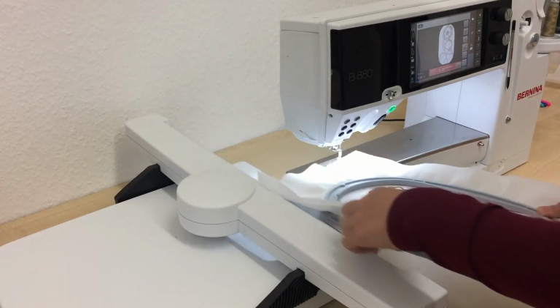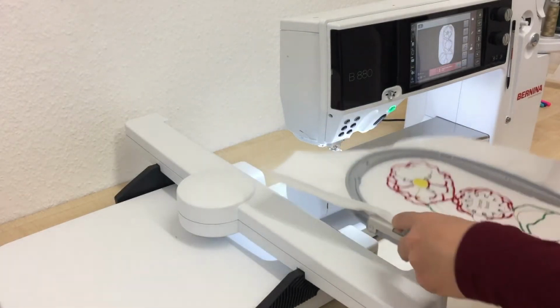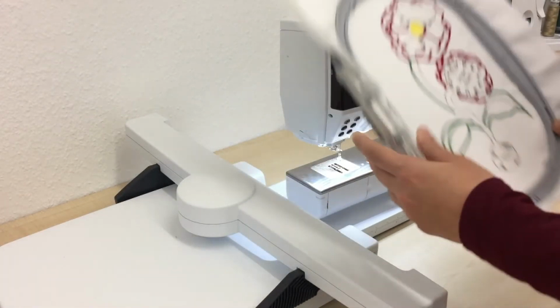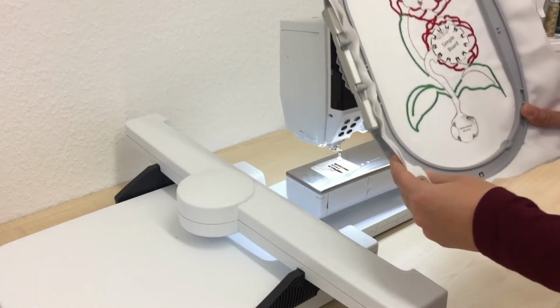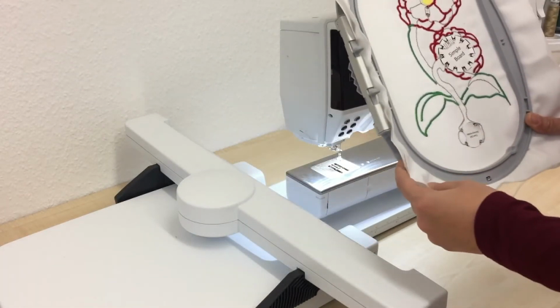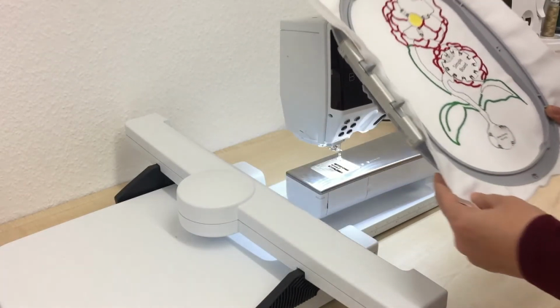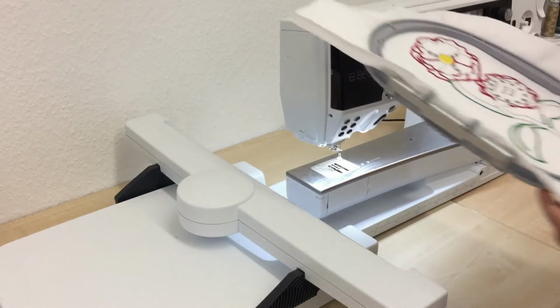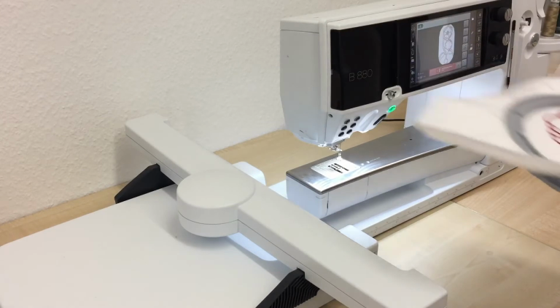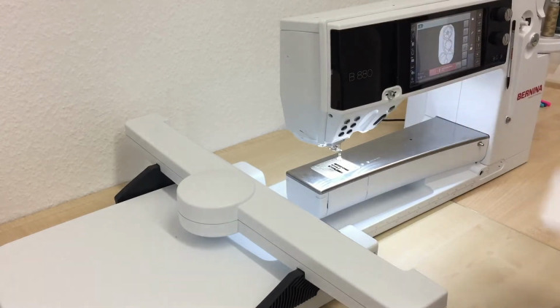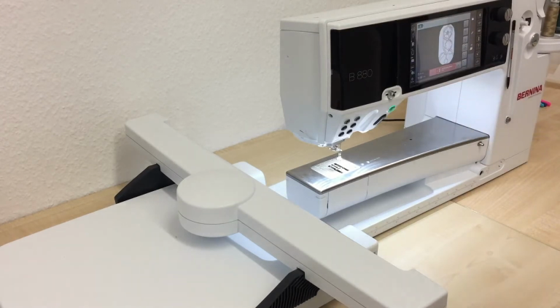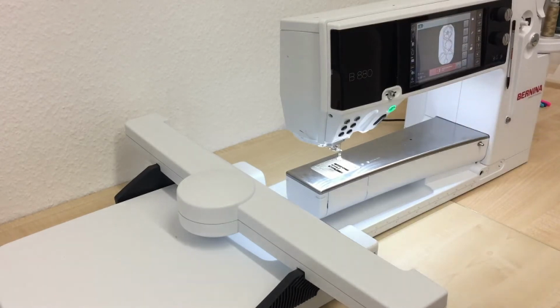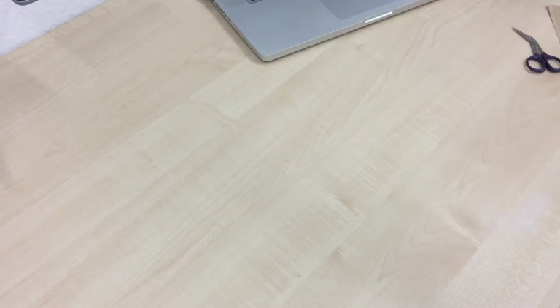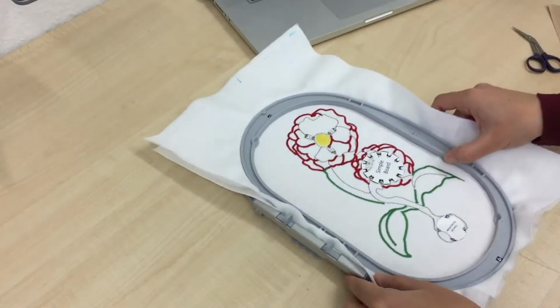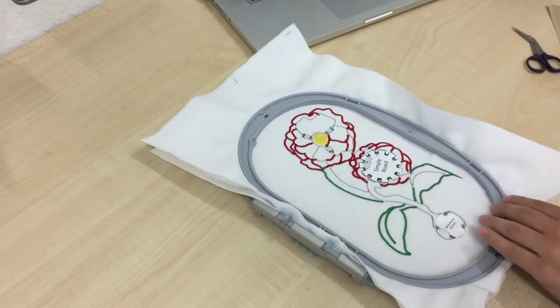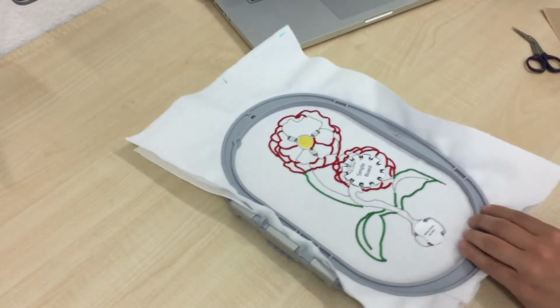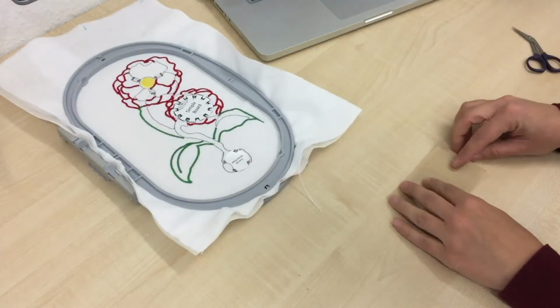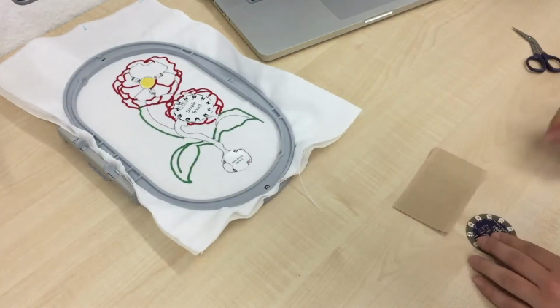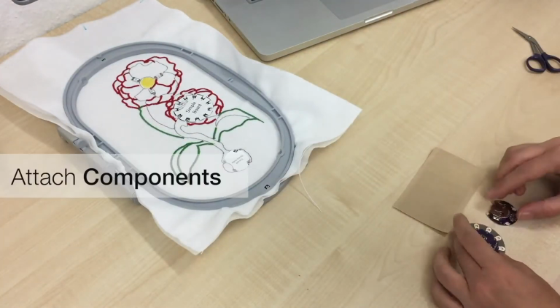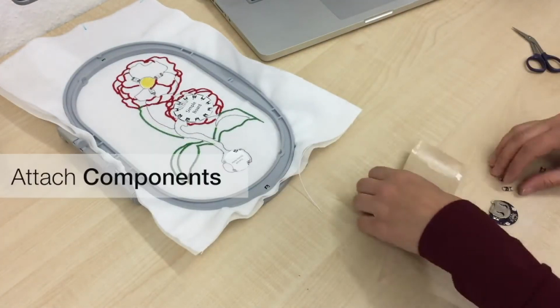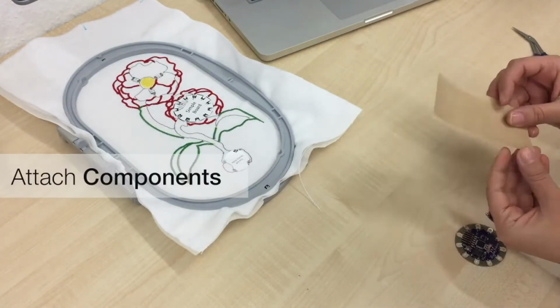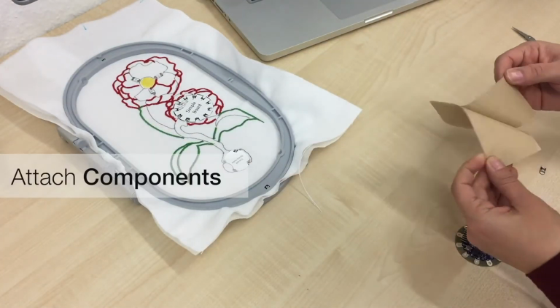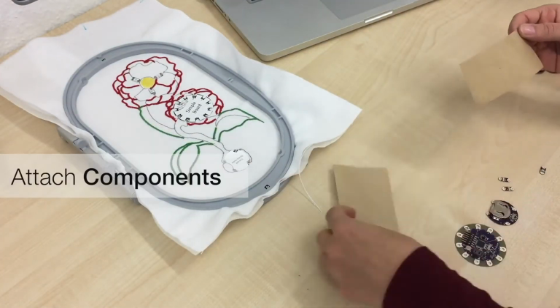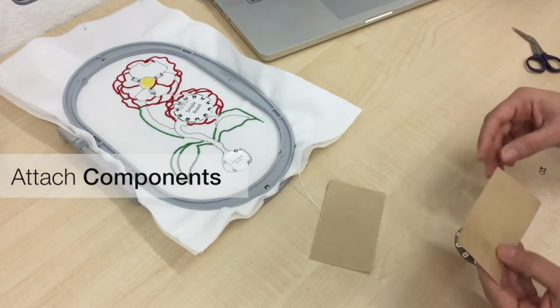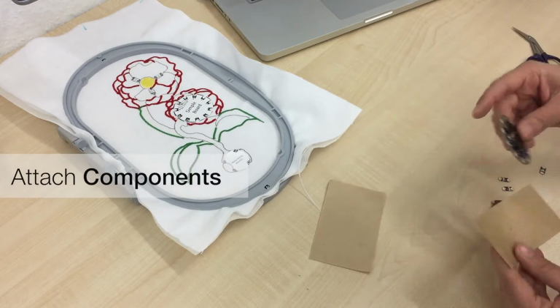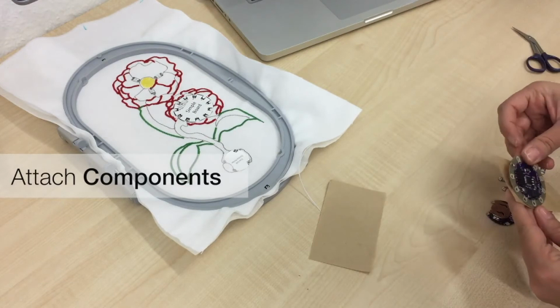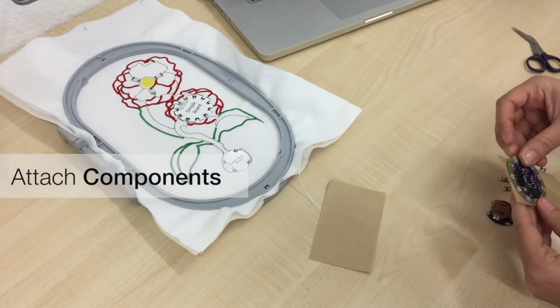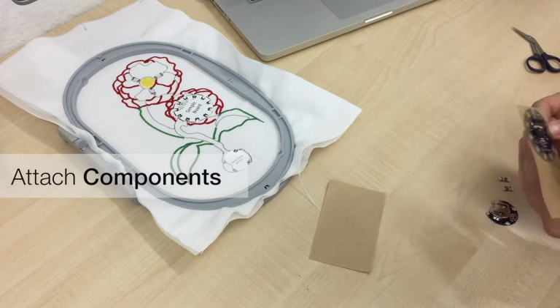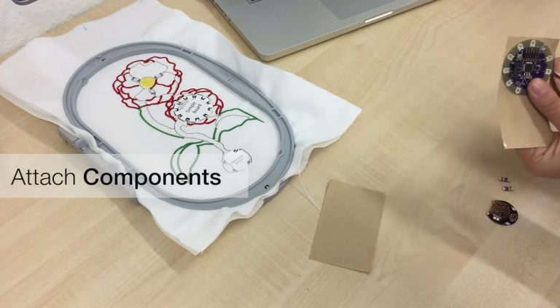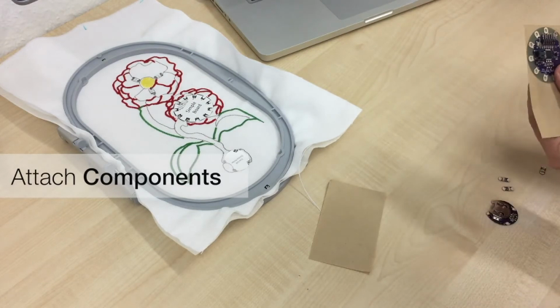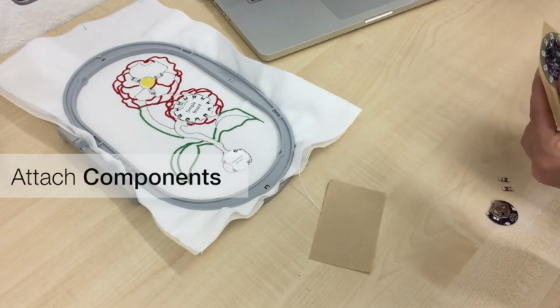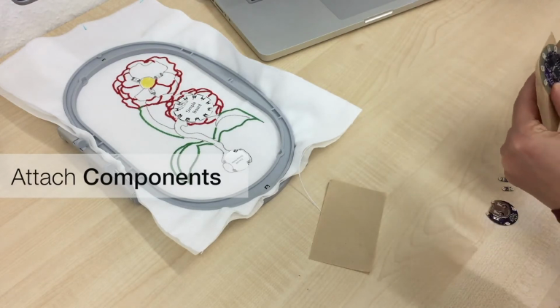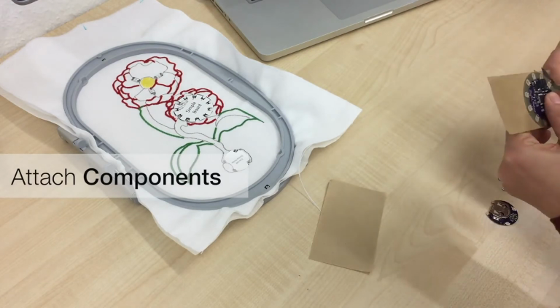Once the embroidery is complete, the user replaces the circuitry stickers with the actual hardware components. She uses one of three techniques we described.